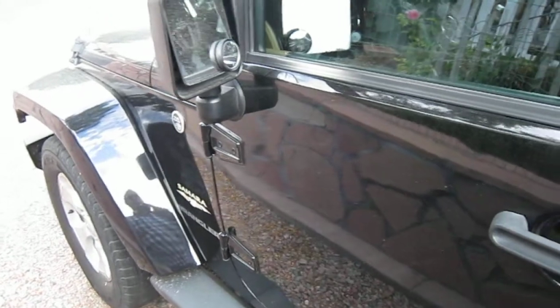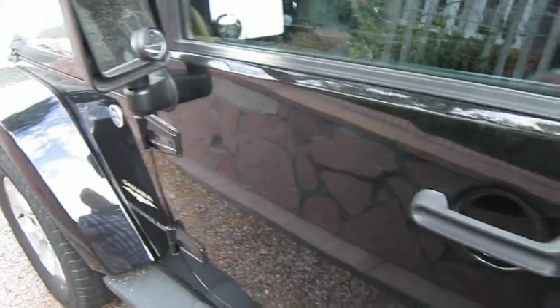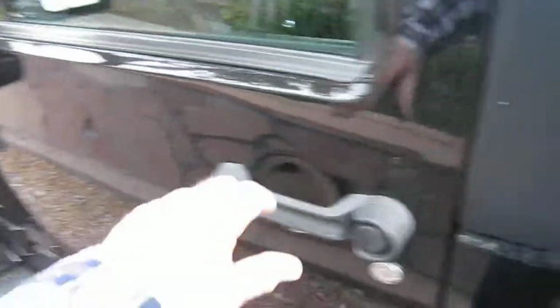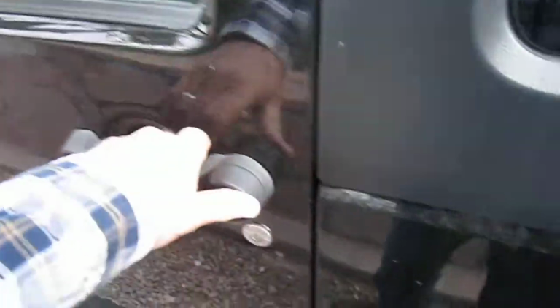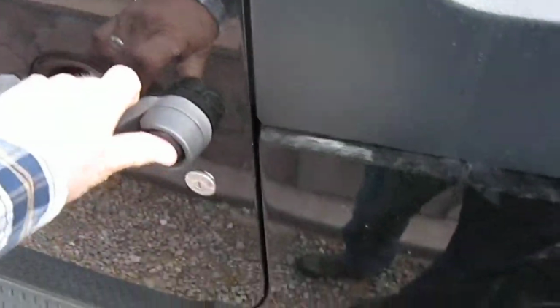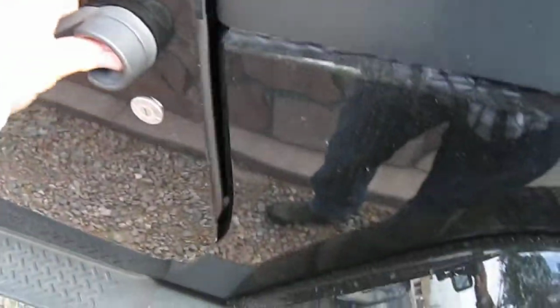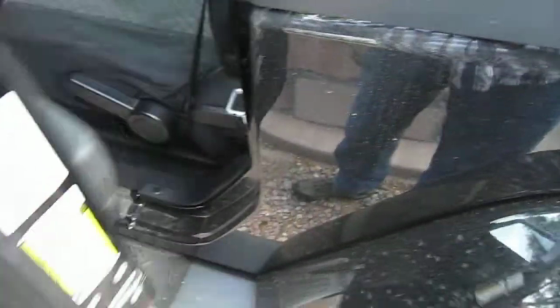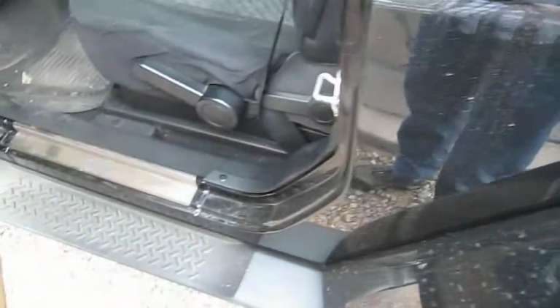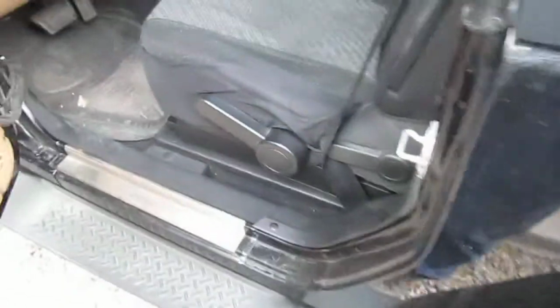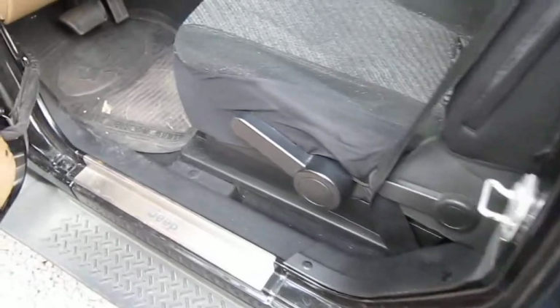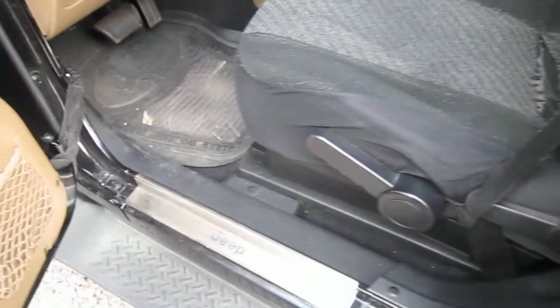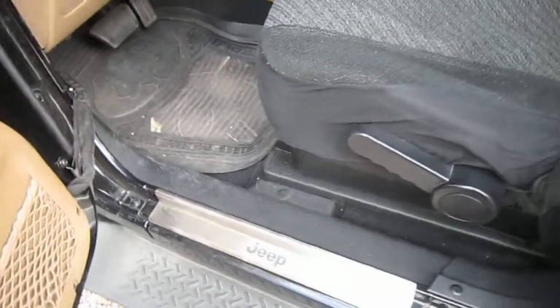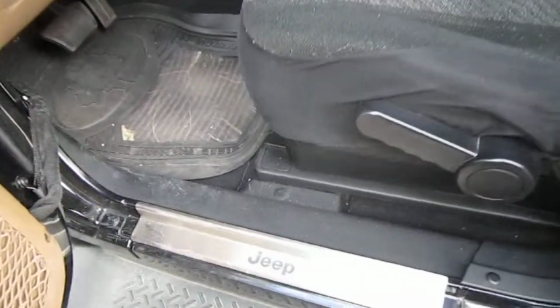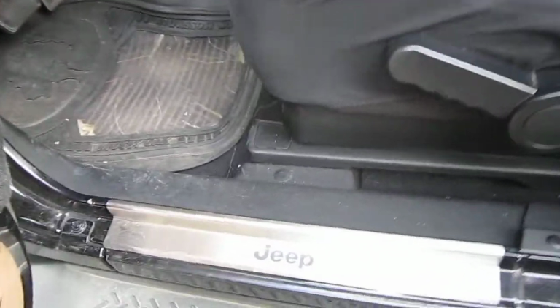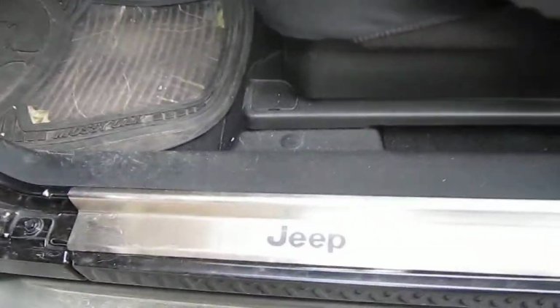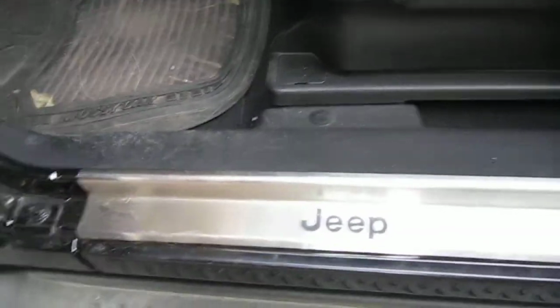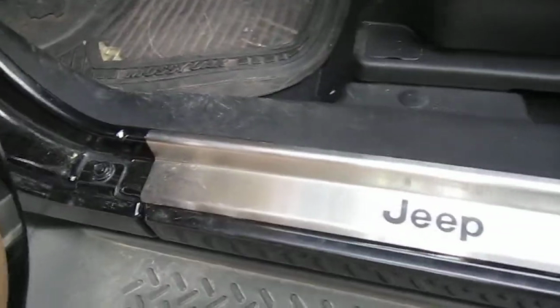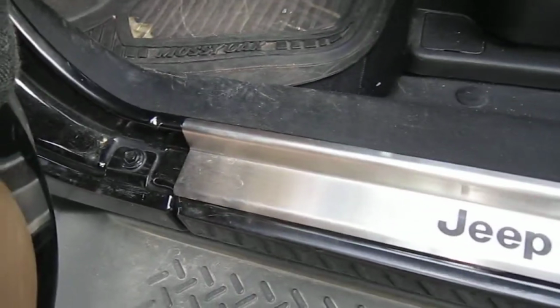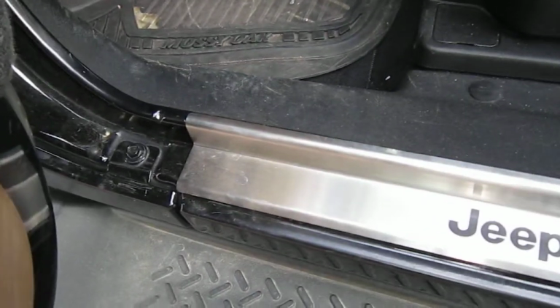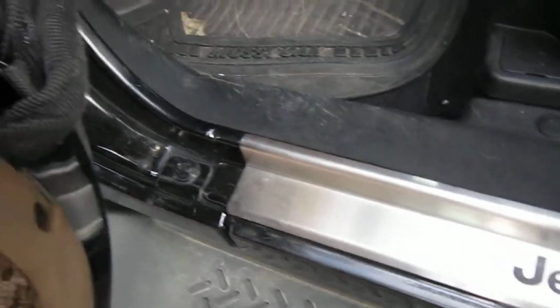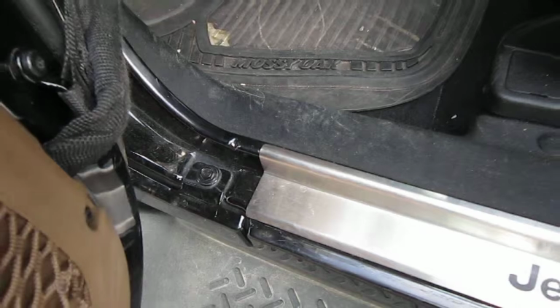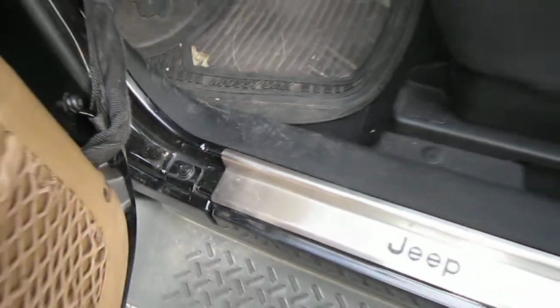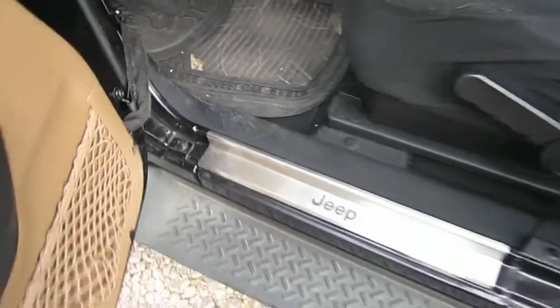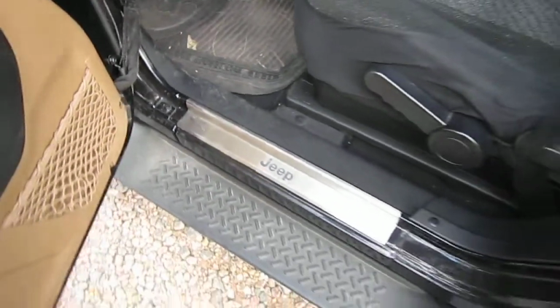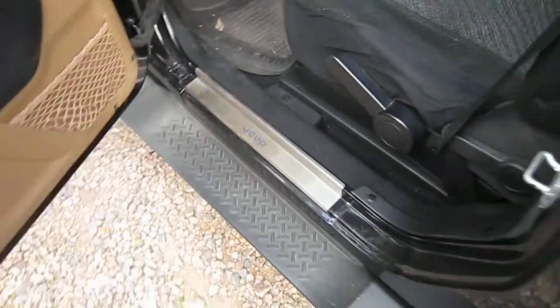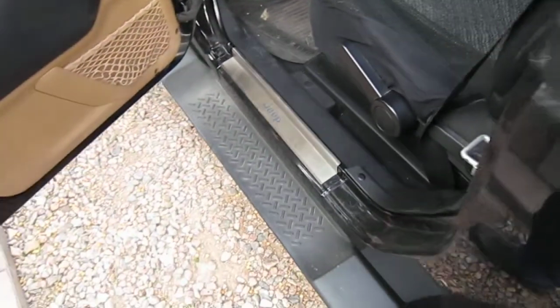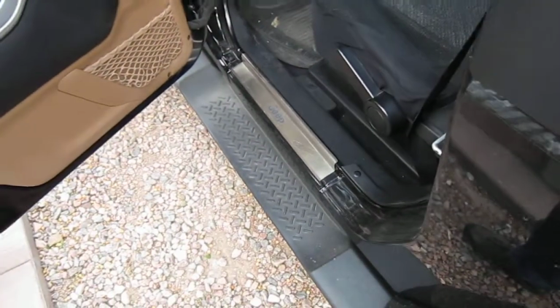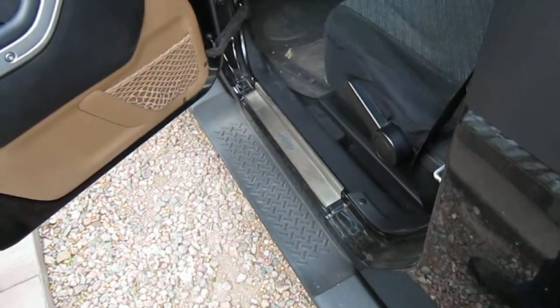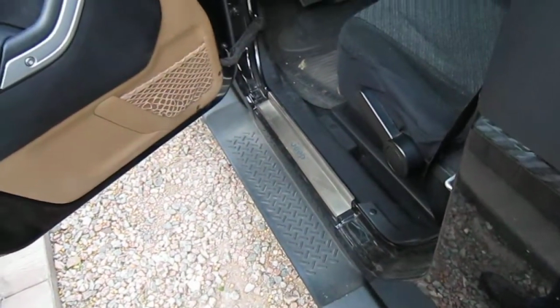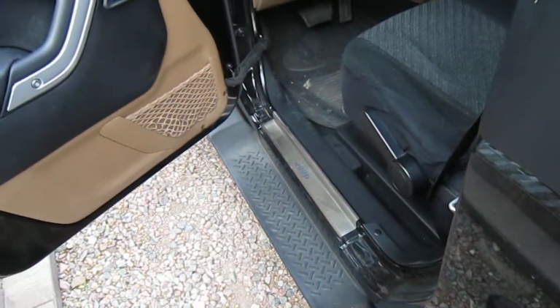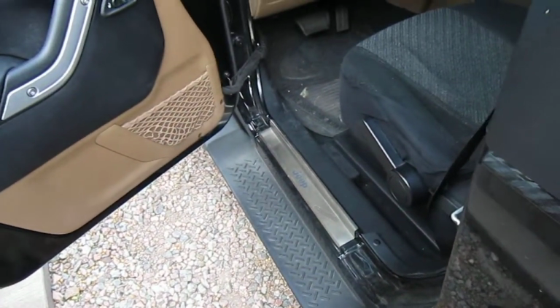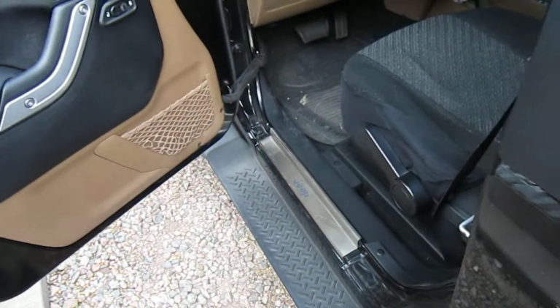I'd like to show you what the stainless steel sill guards look like on the Wrangler. I've had these ones installed for about a year. As you can see, they really do a nice job. They make that part of the Jeep pop.